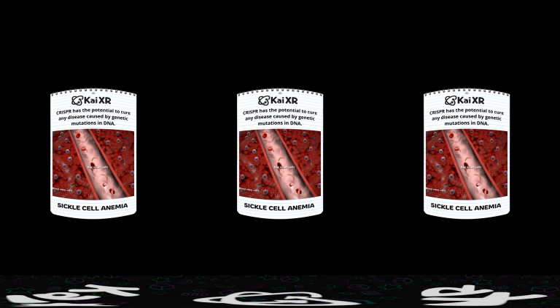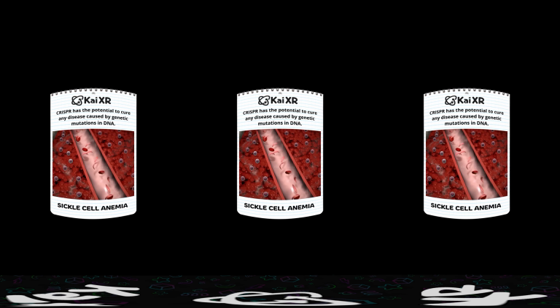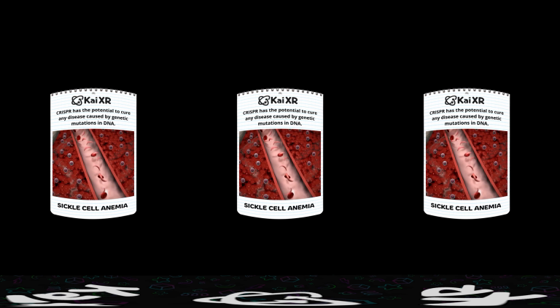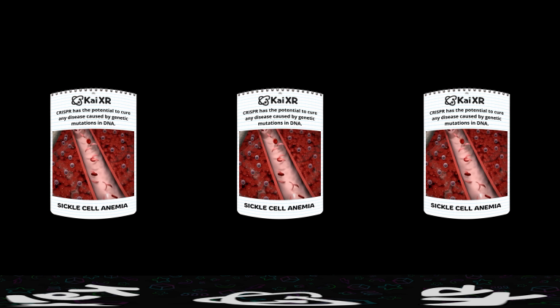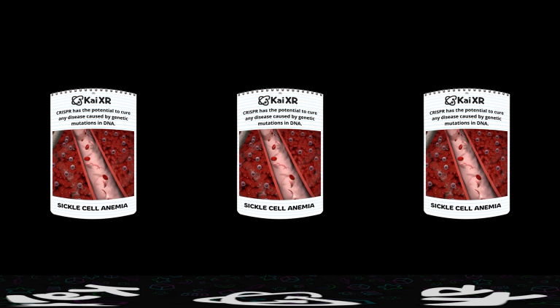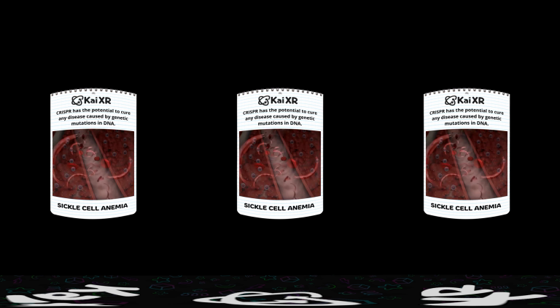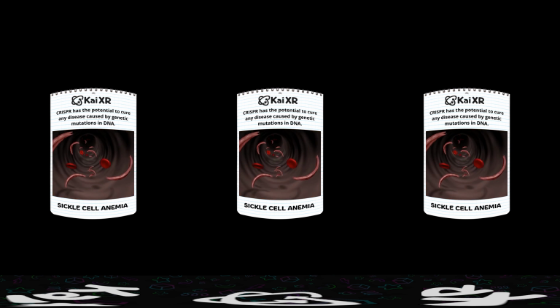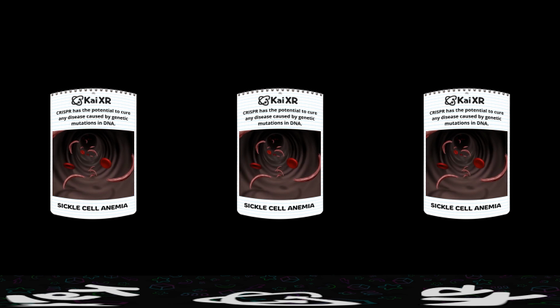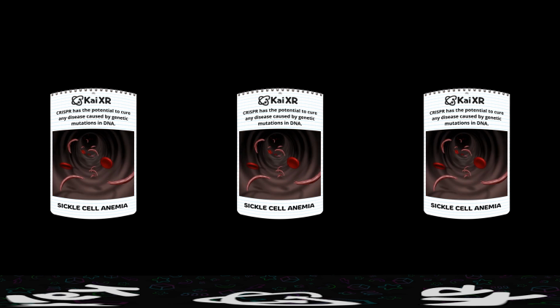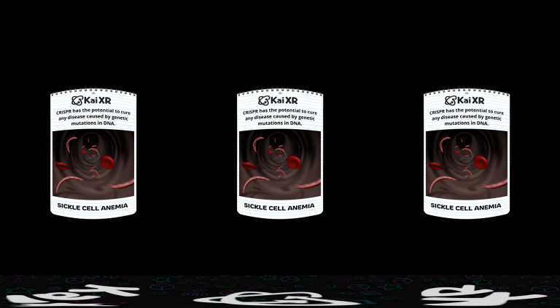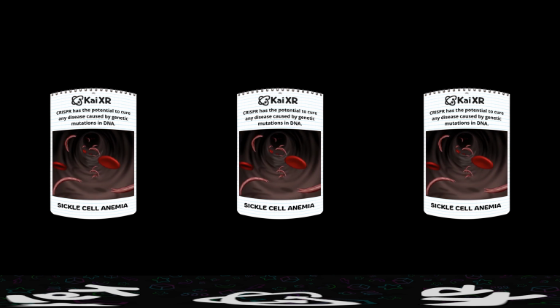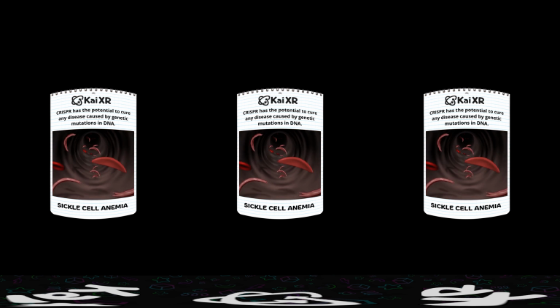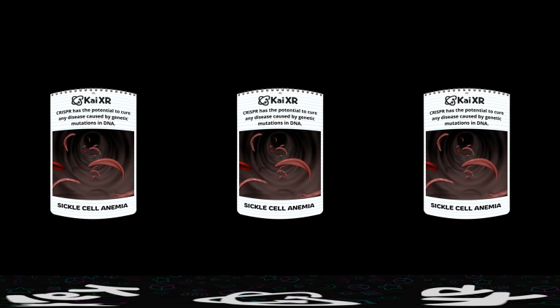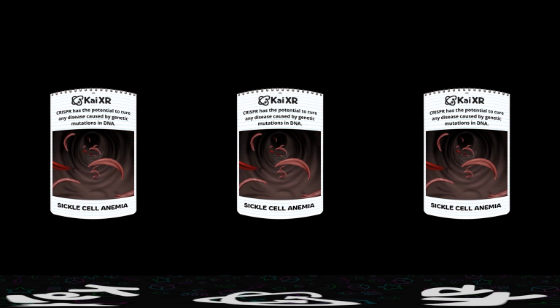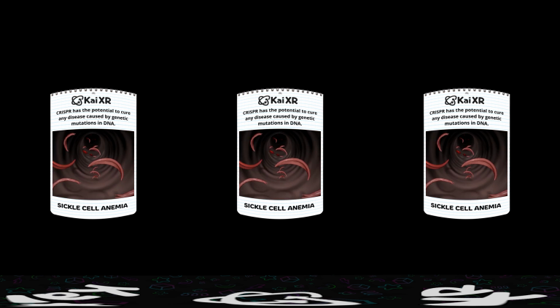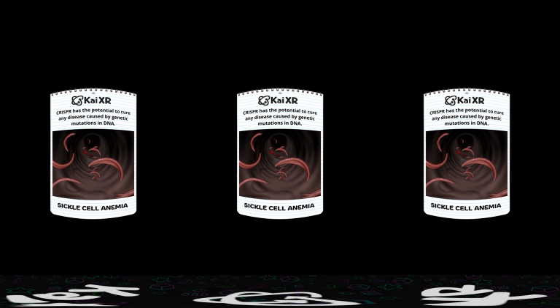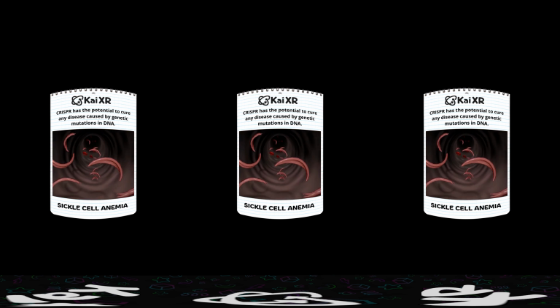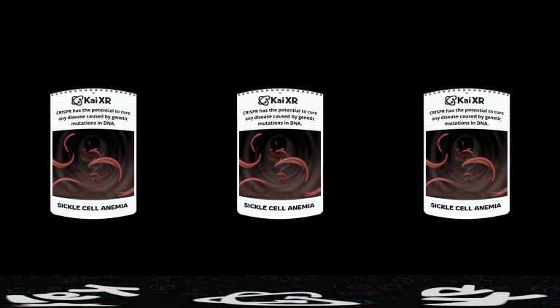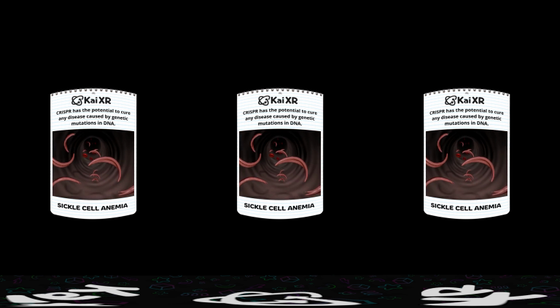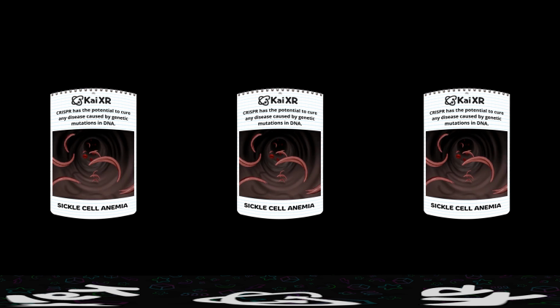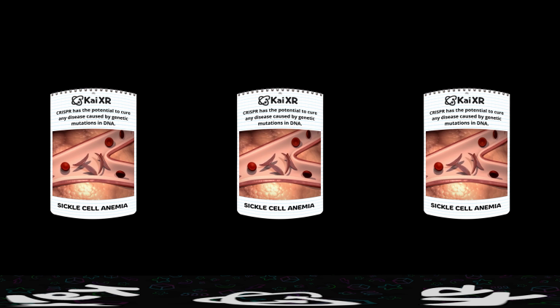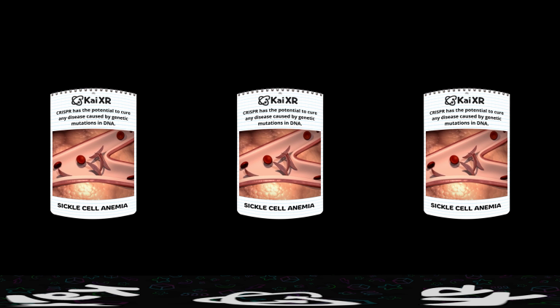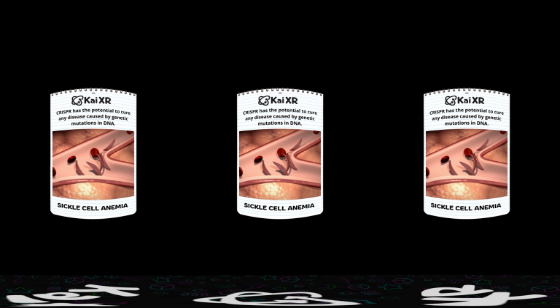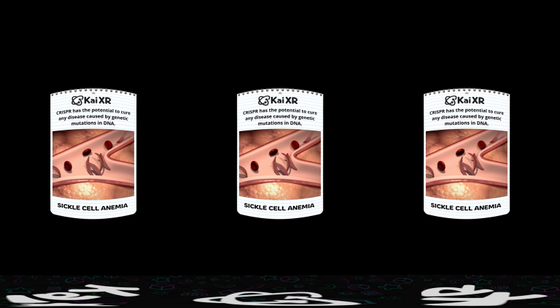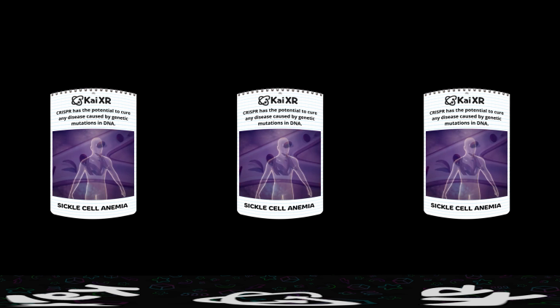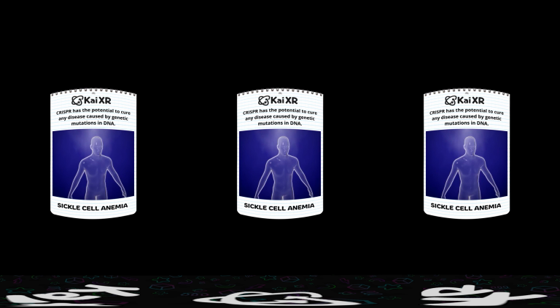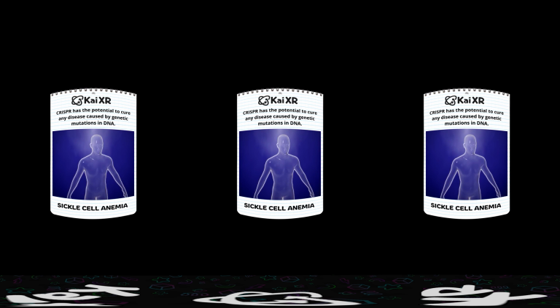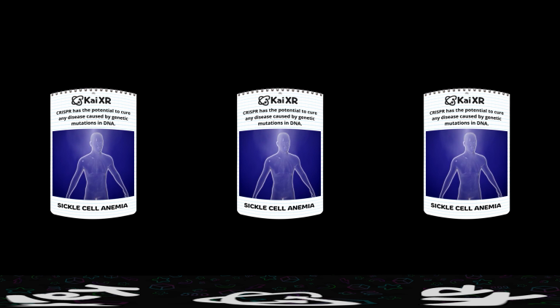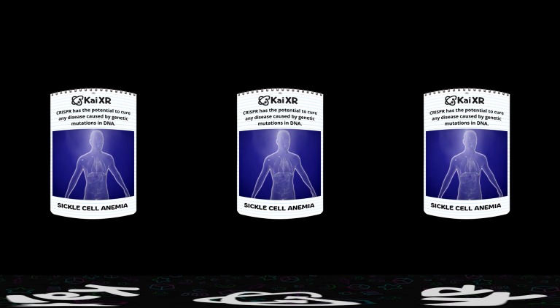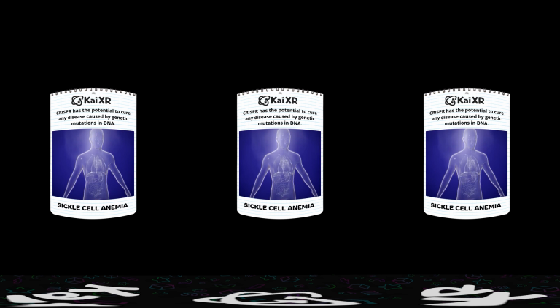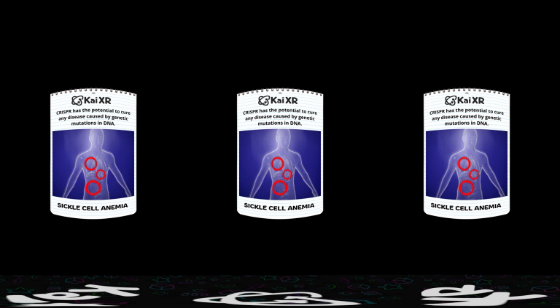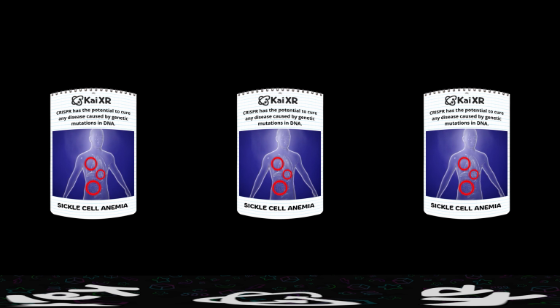Sickle cell anemia is a mutation in DNA that changes round red blood cells into sickled, crescent-shaped blood cells. As the sickle blood cells circulate through the body, they clog blood vessels and cause unbearable pain.